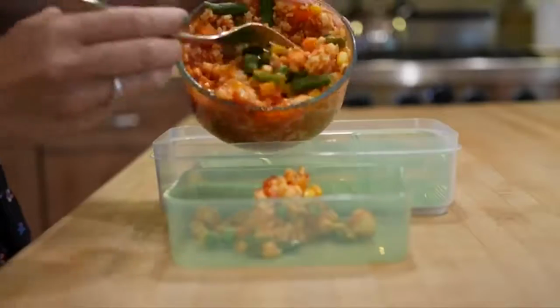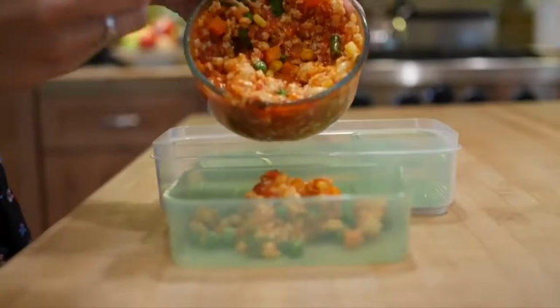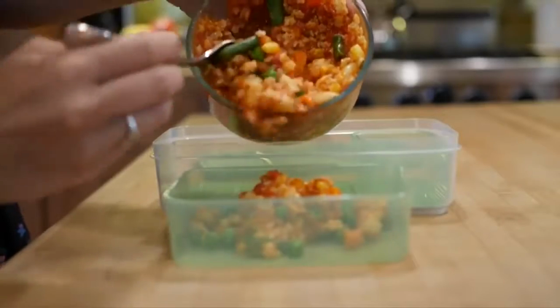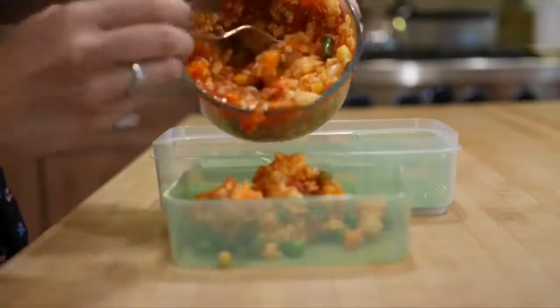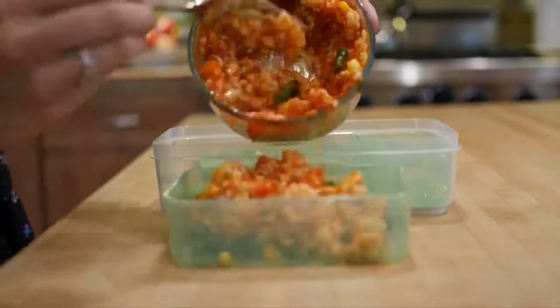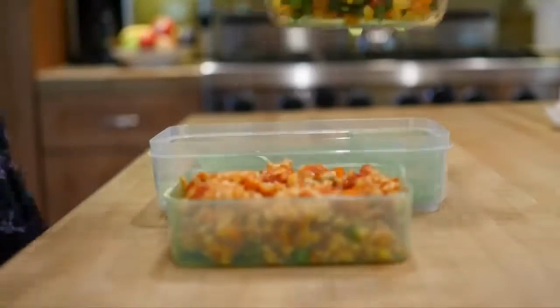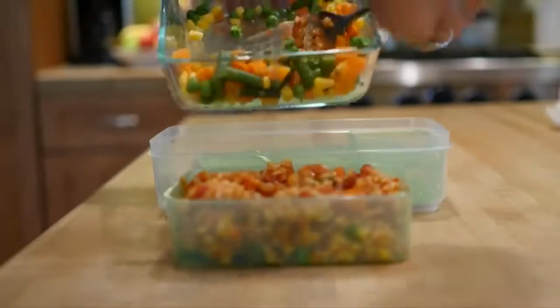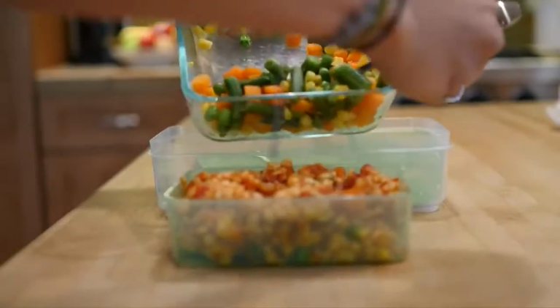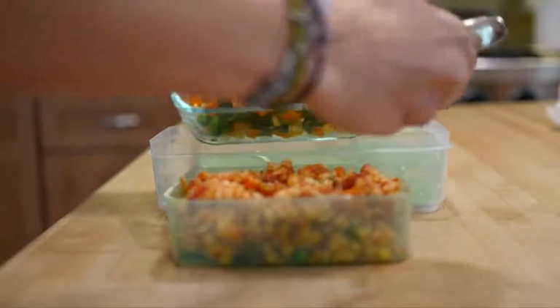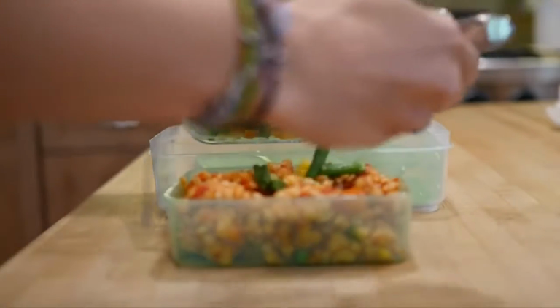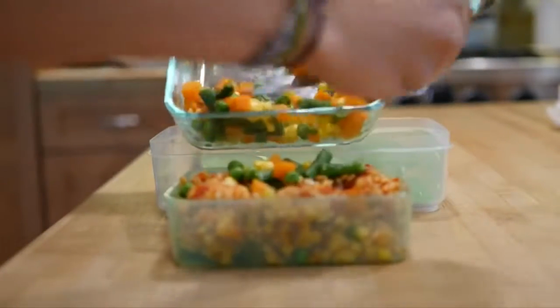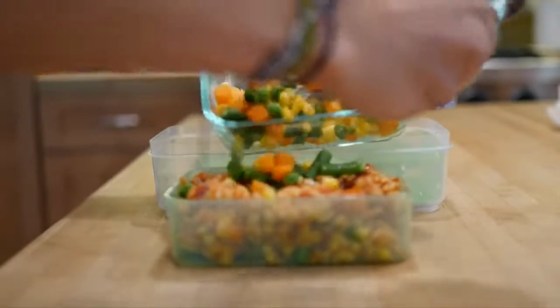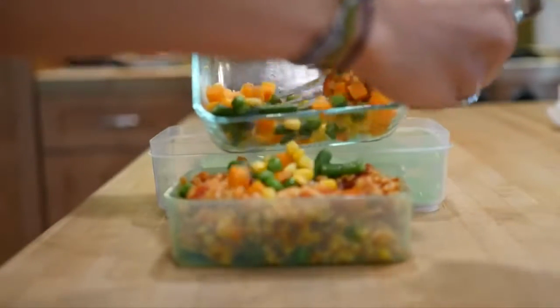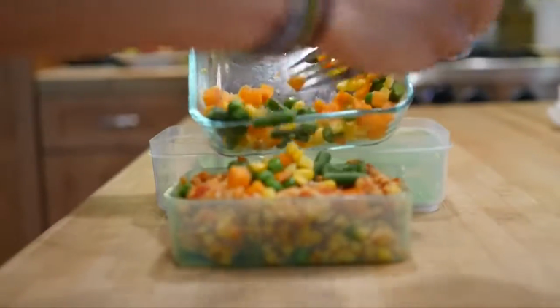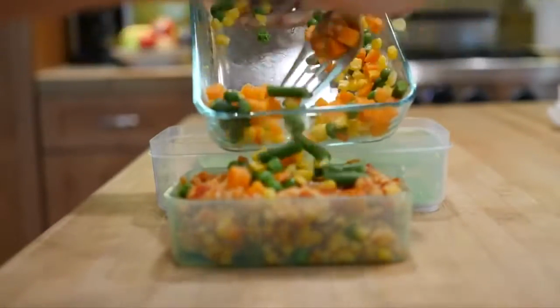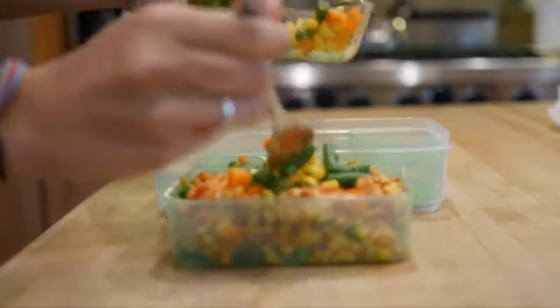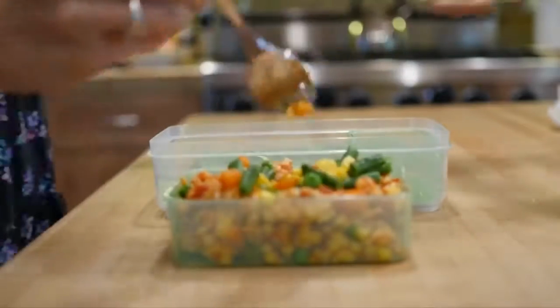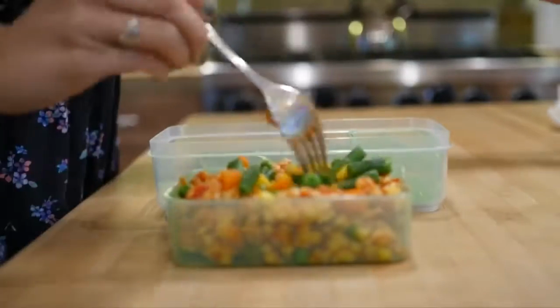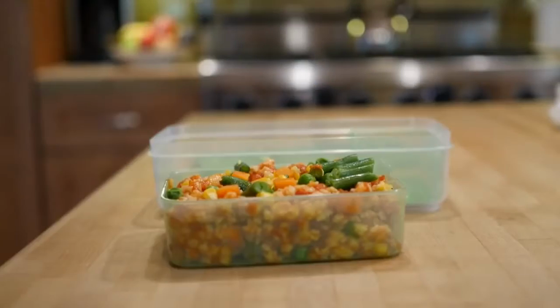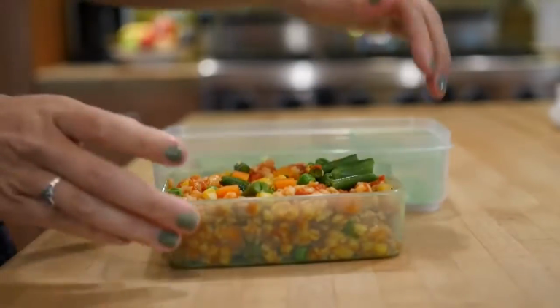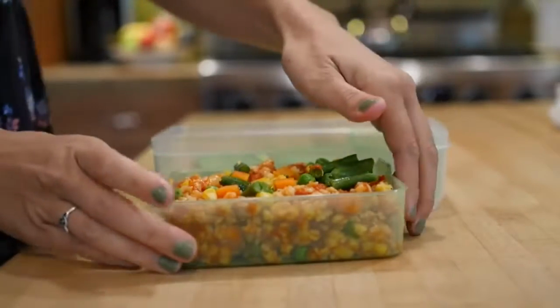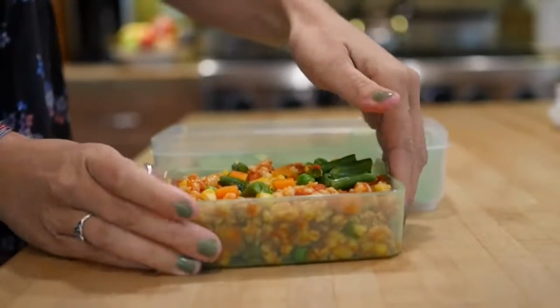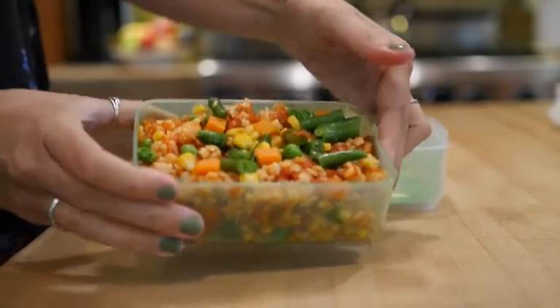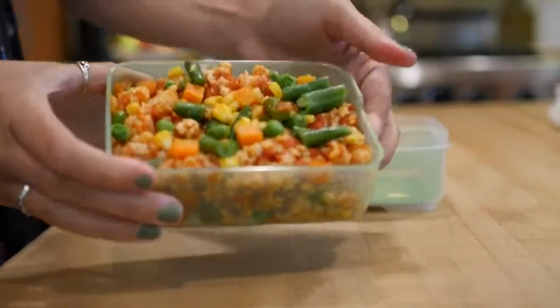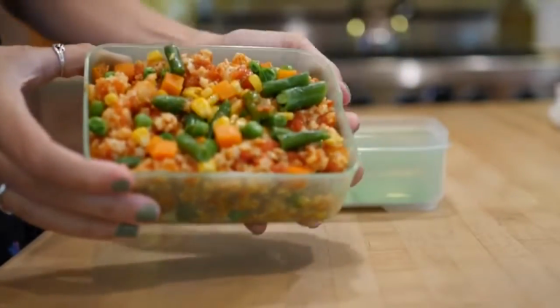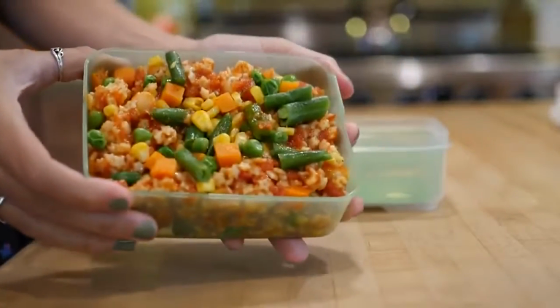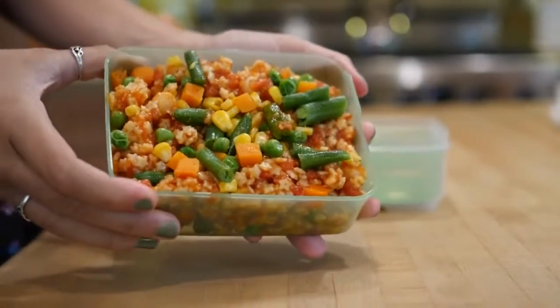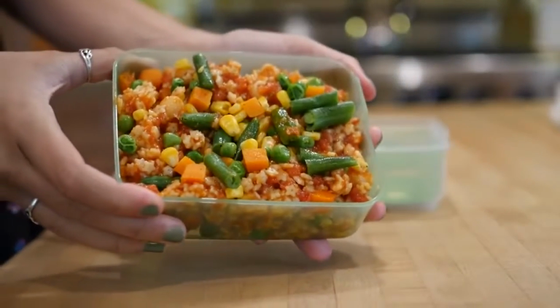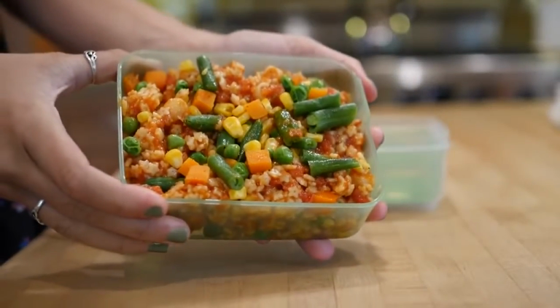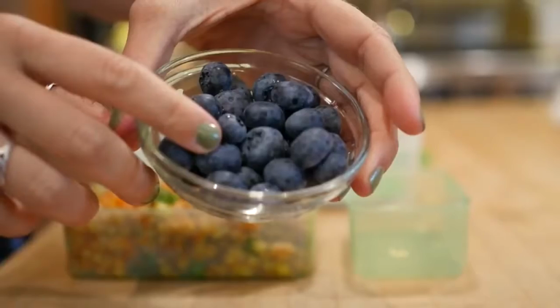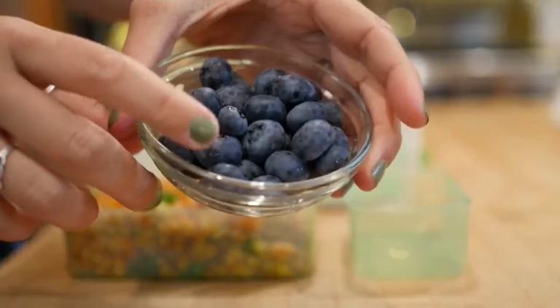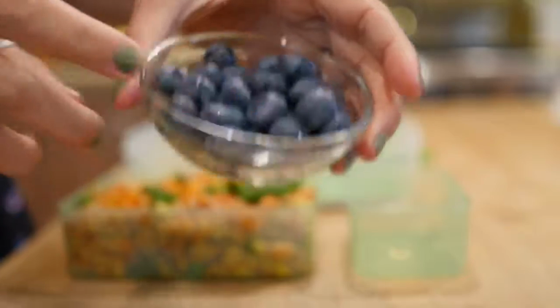For lunch number one we're doing pasta marinara topped with some fresh cooked vegetables. This is super easy, especially if you had it for dinner the night before, and a classic to pack for lunch.